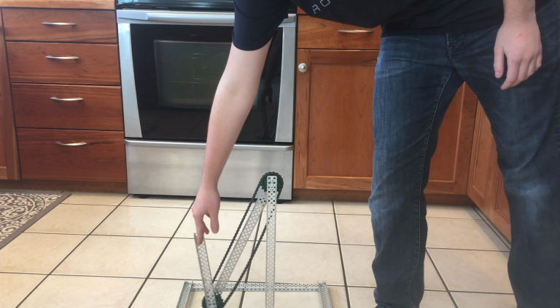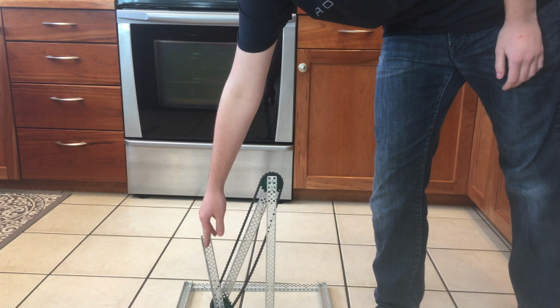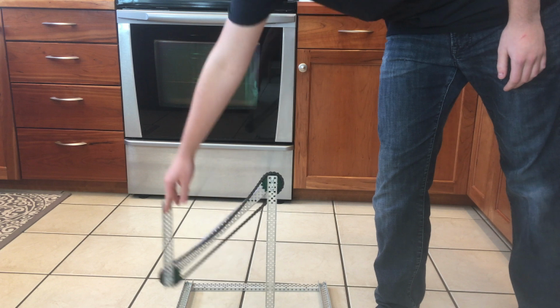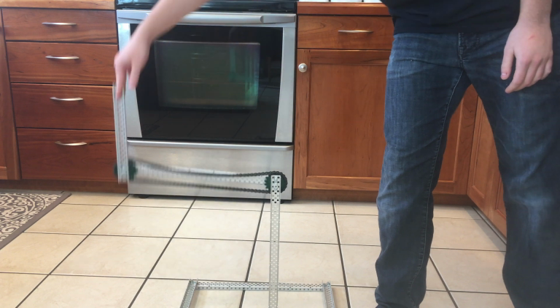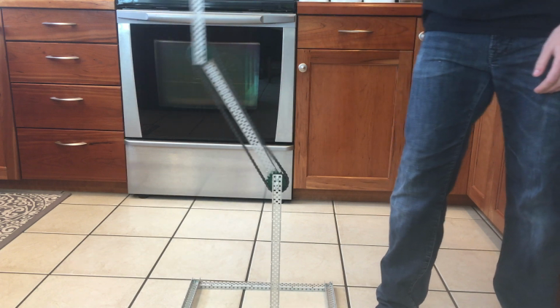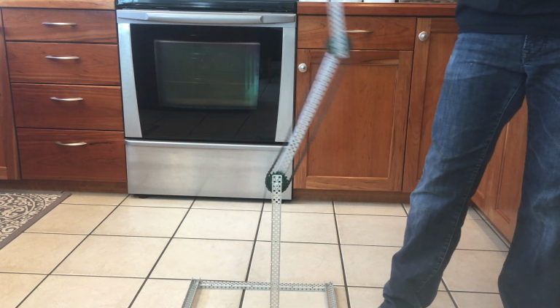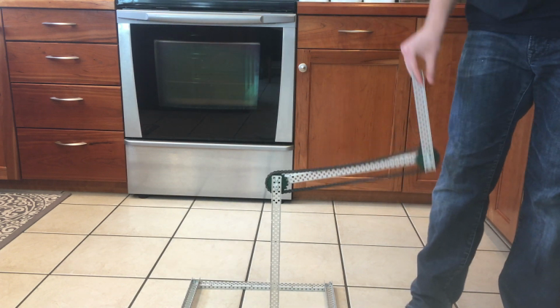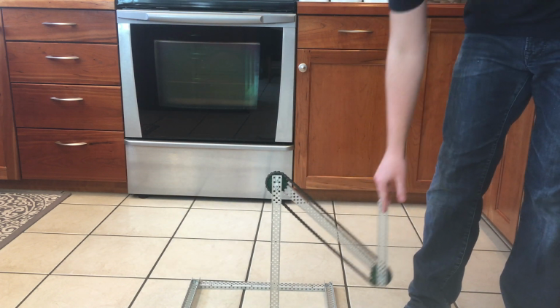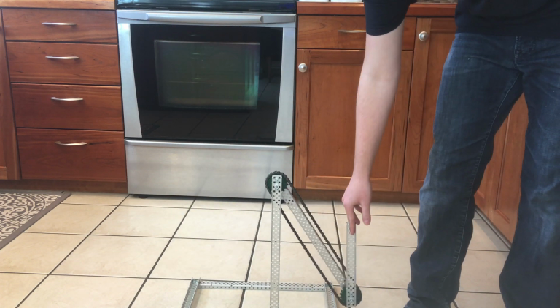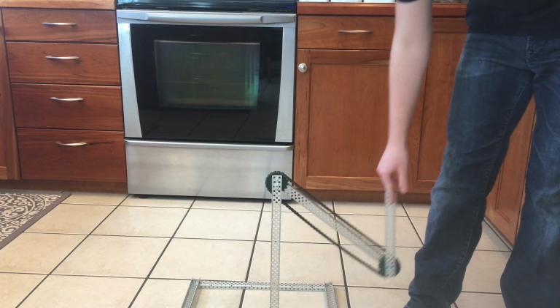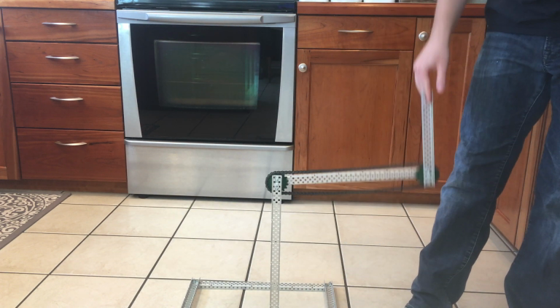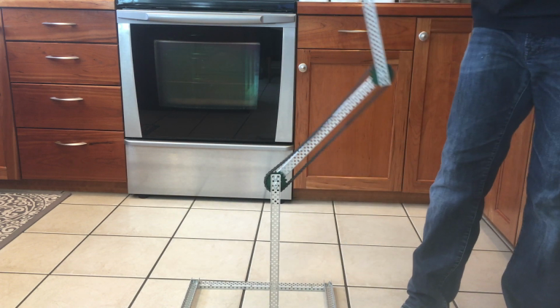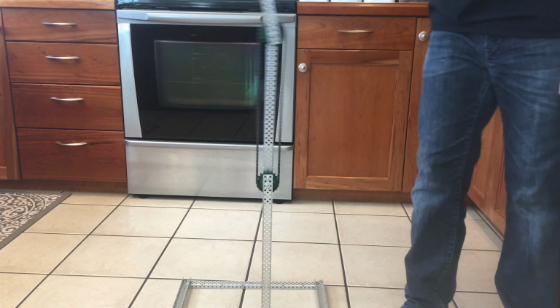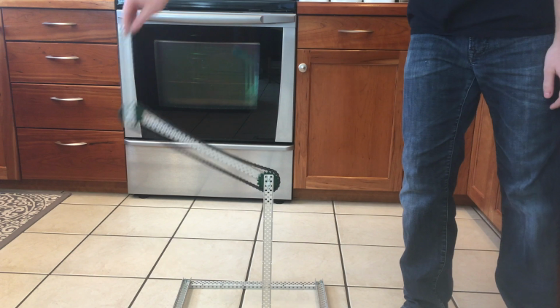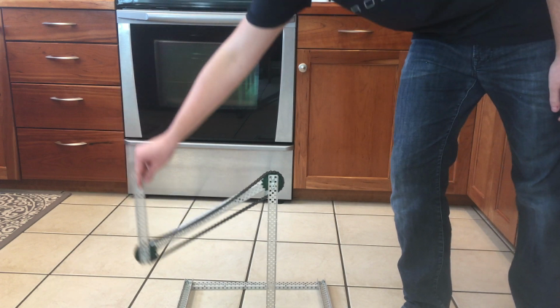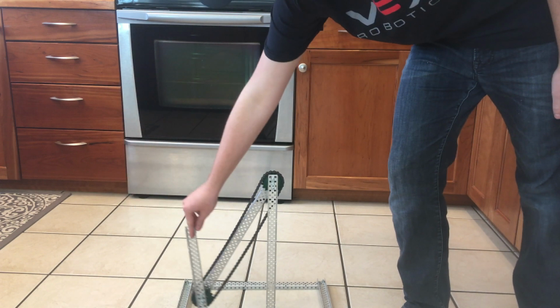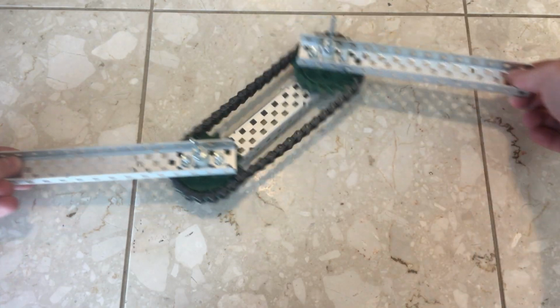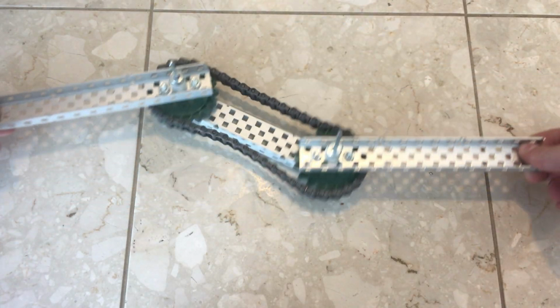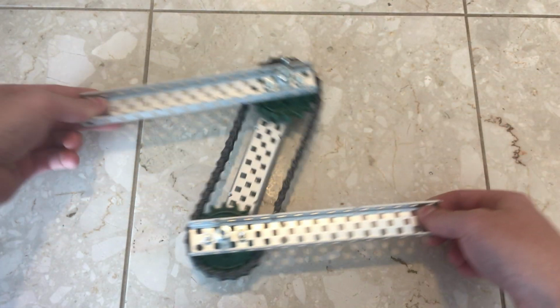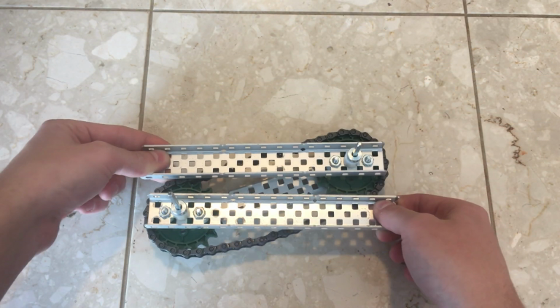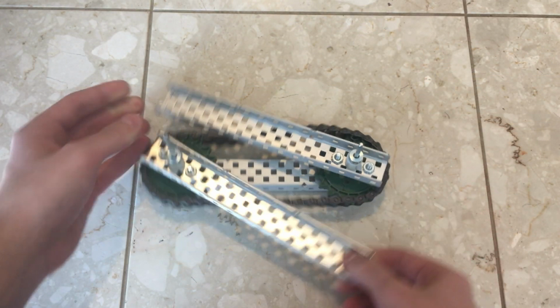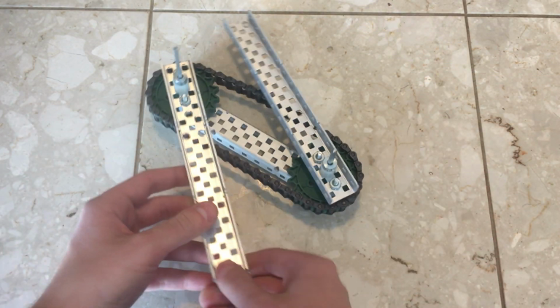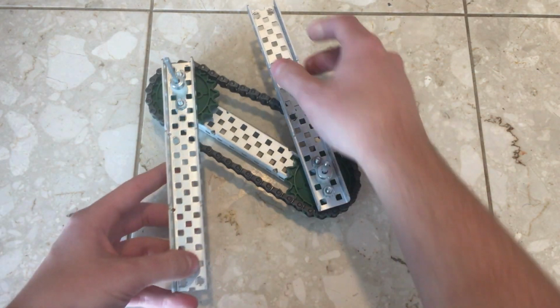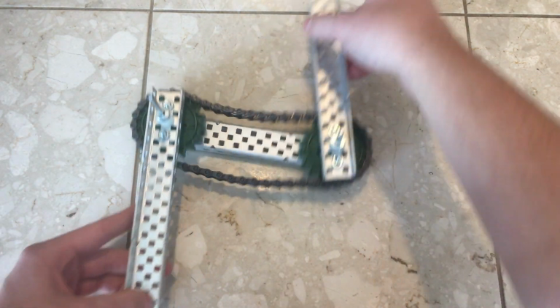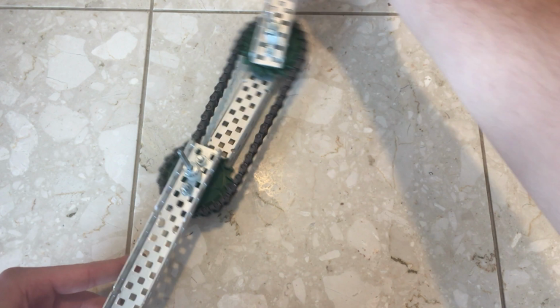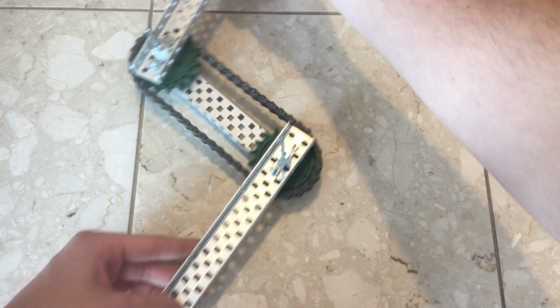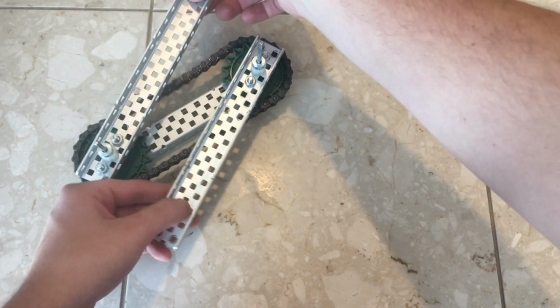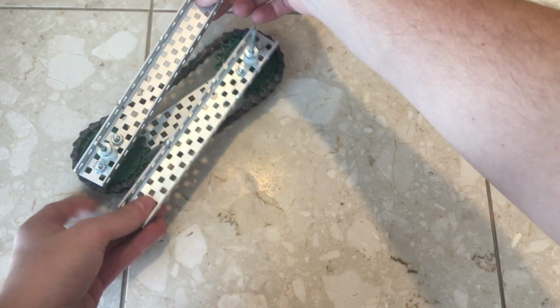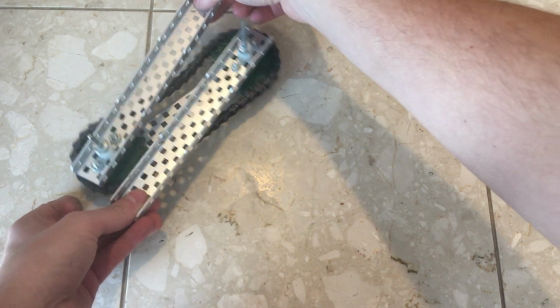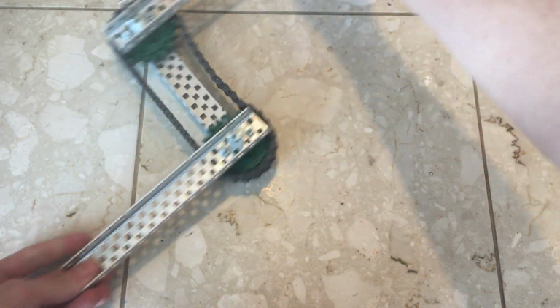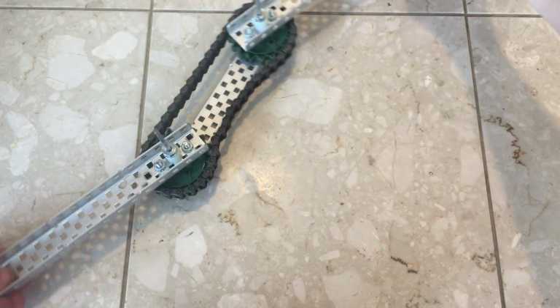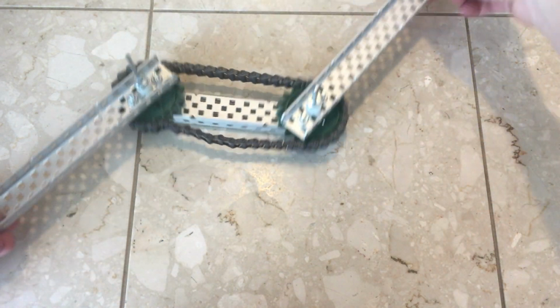This is by no means a definitive guide to chain bar lifts, but it gives a good starting place for experimenting with this unique lift type. There are many ways to change things, such as the aforementioned chain tensioners, or by using screw joints to reduce slop. I hope this video helped make the chain bar lift type less confusing and complicated, and I hope you enjoyed it.